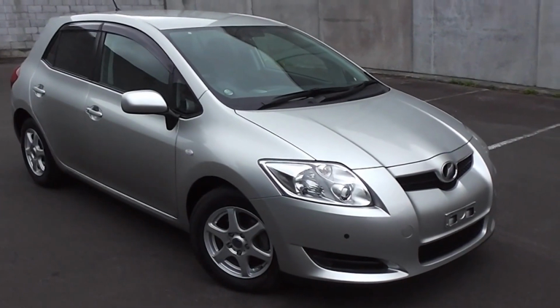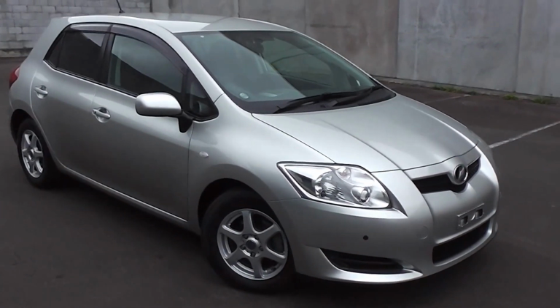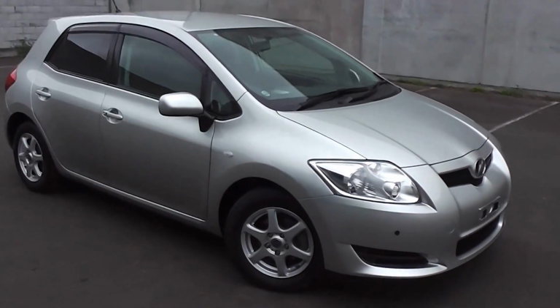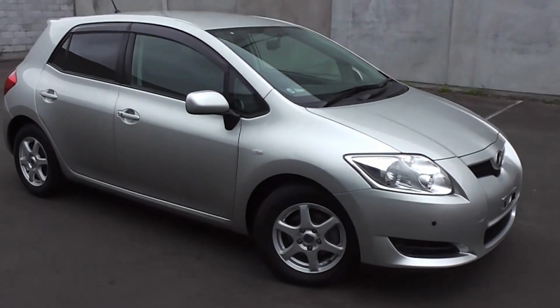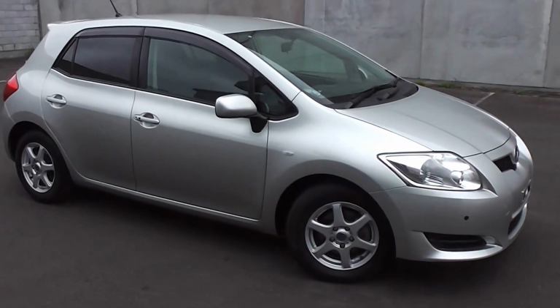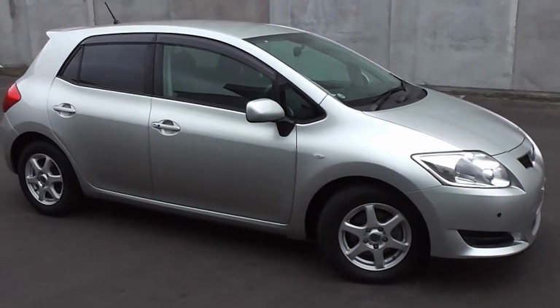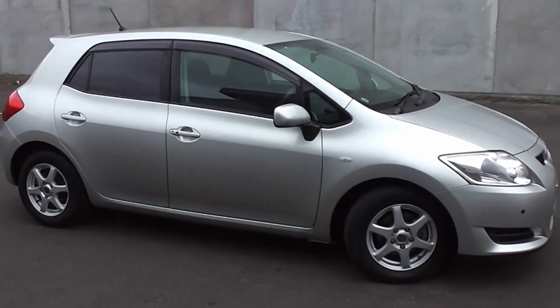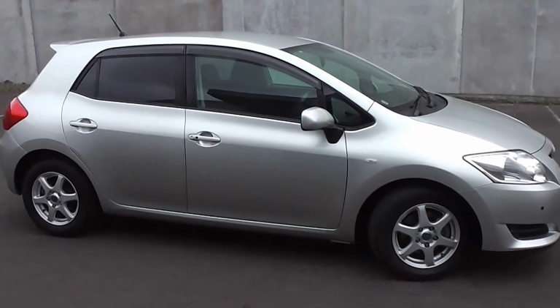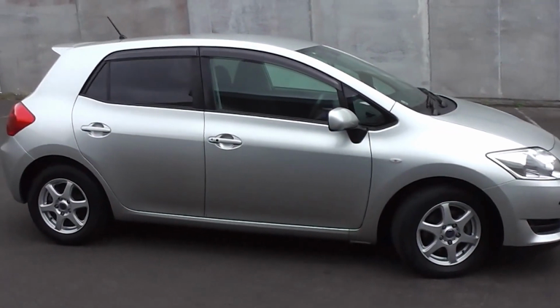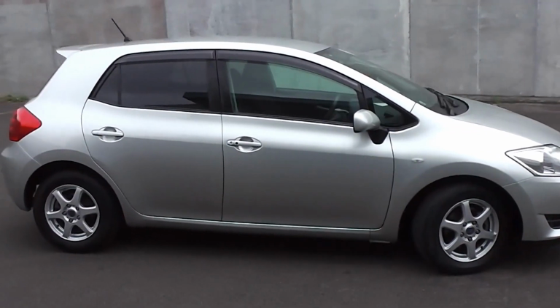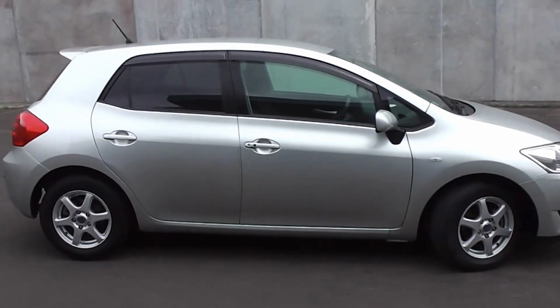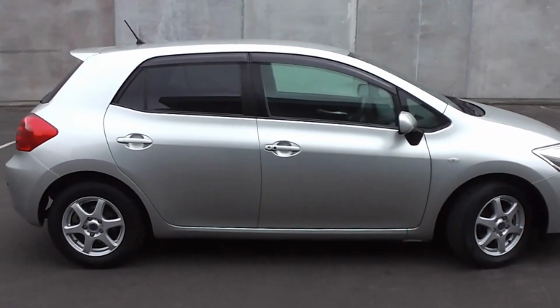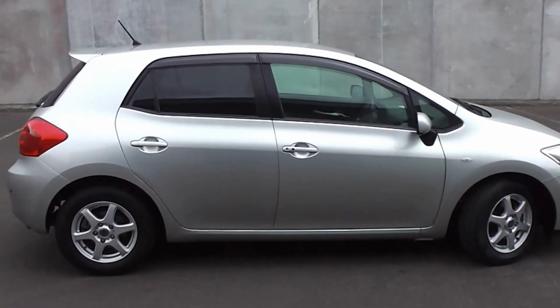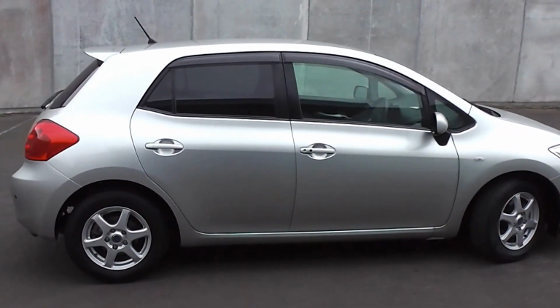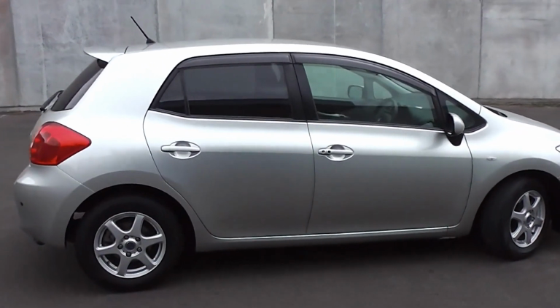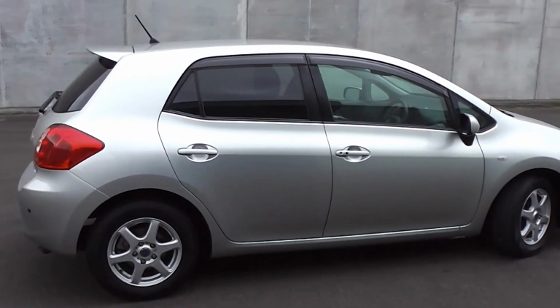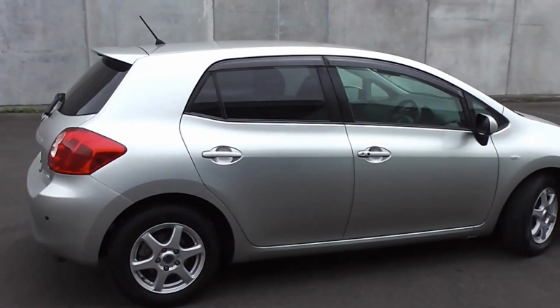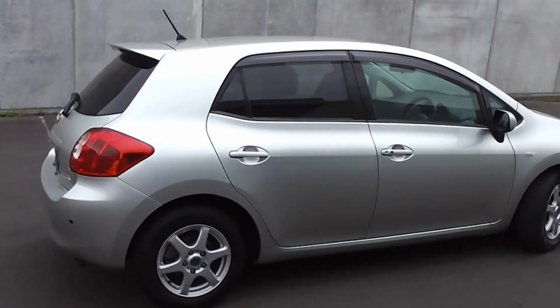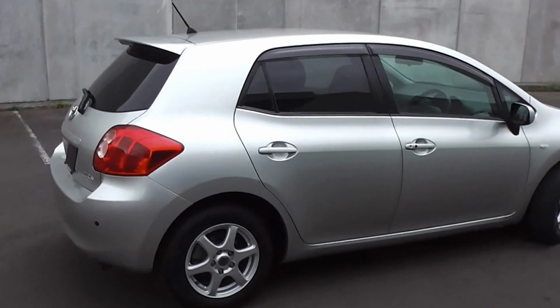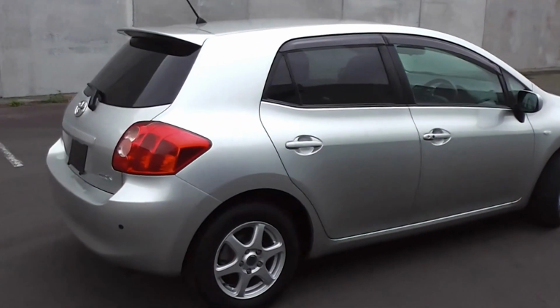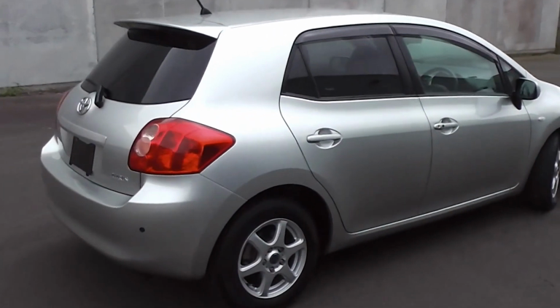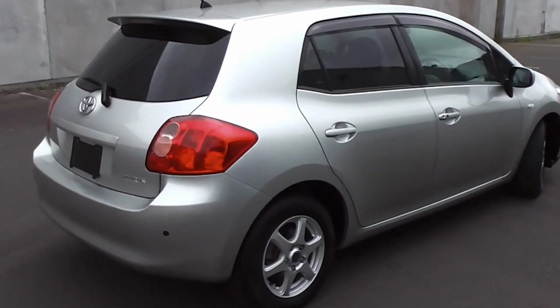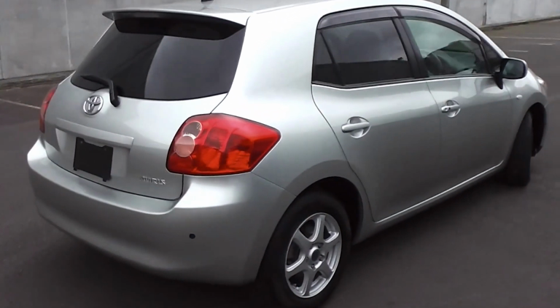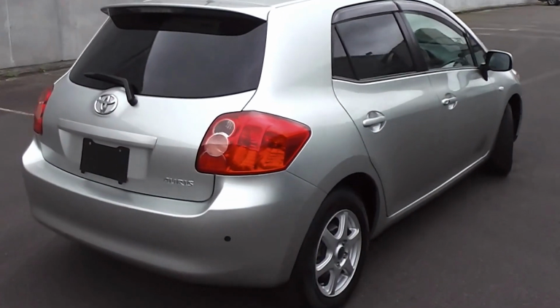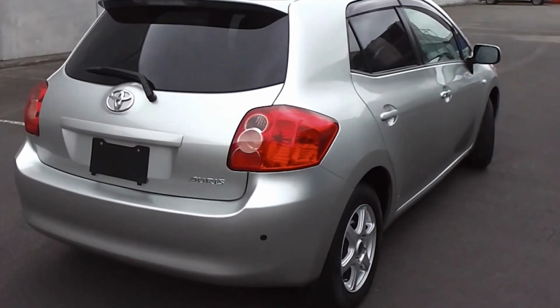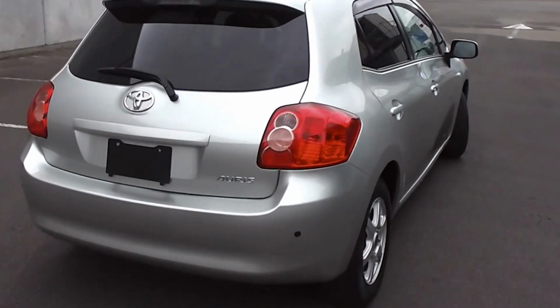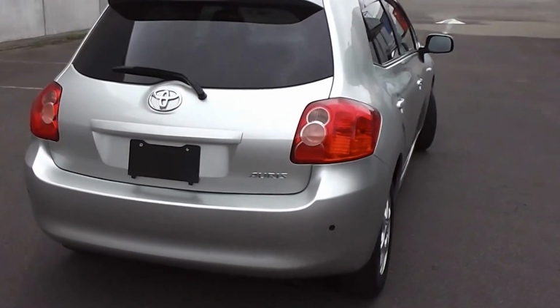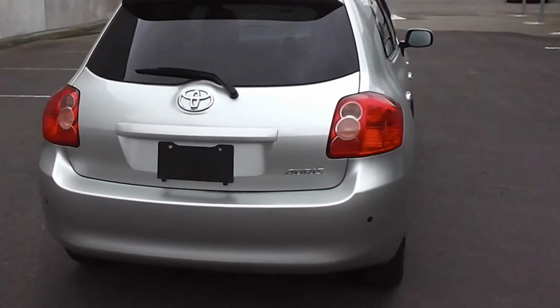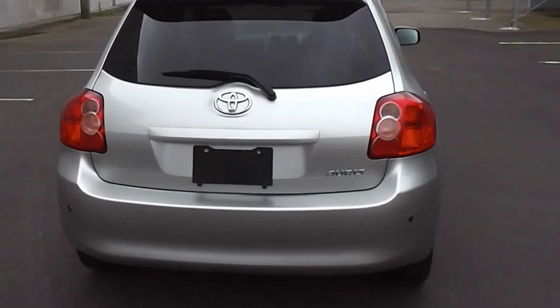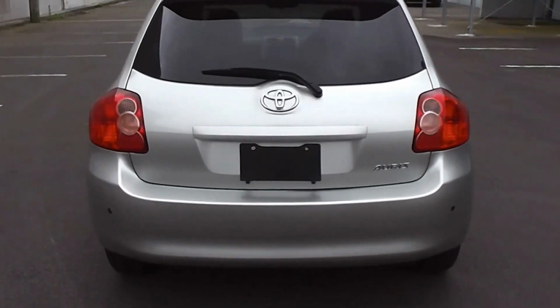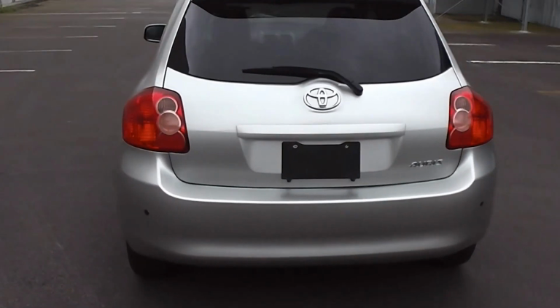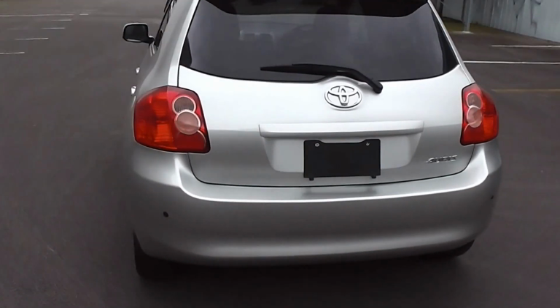Hi, Peter Day here. Check this out. It's a 2008 Toyota Corolla Auris 180G 5-door hatch, stunning in silver. It's travelled 95,000 kilometres and it comes with AA mileage verification as to the correct odometer reading.